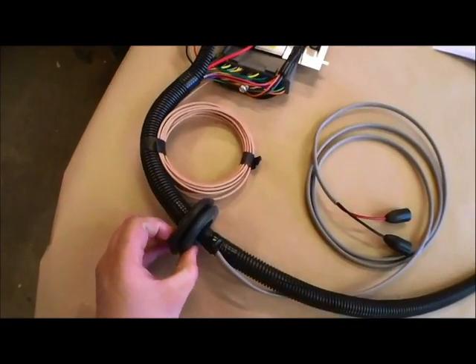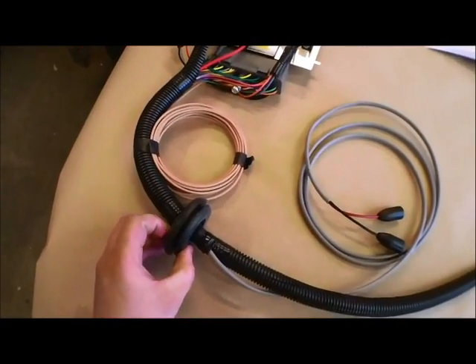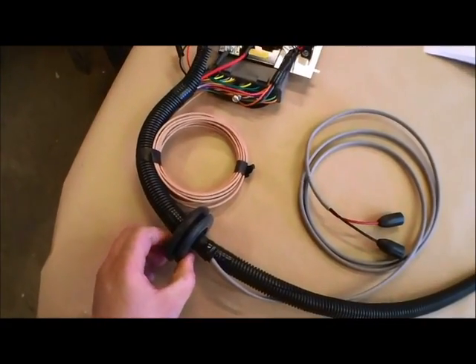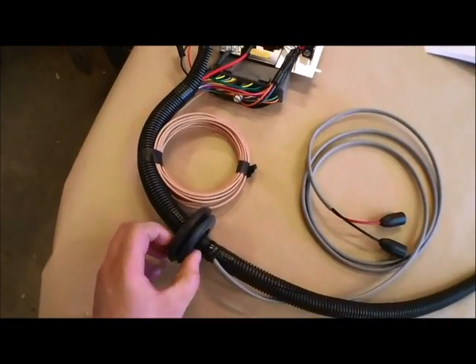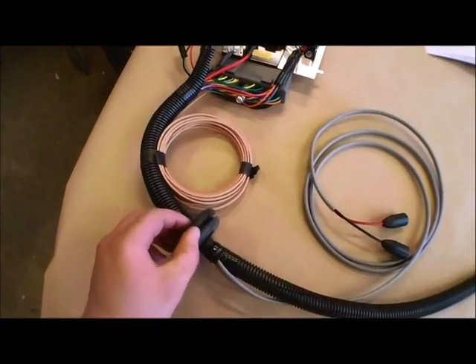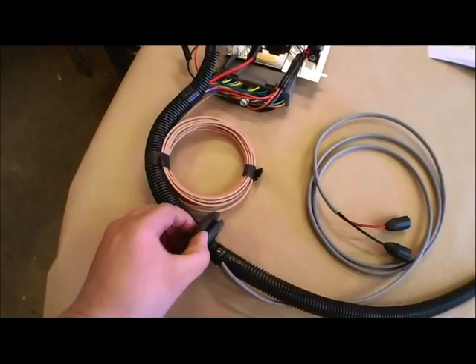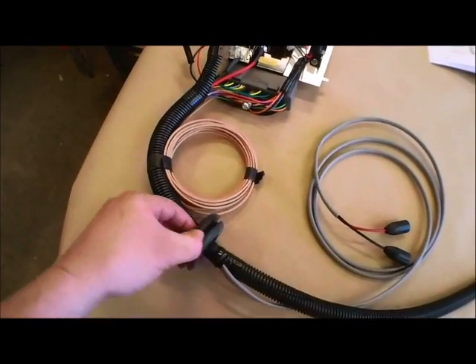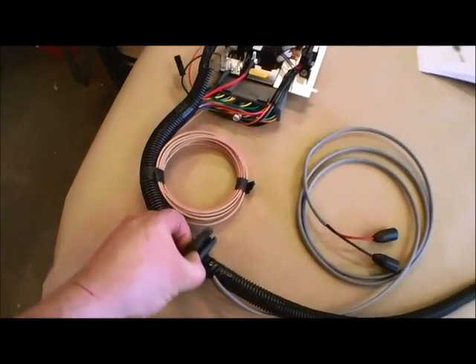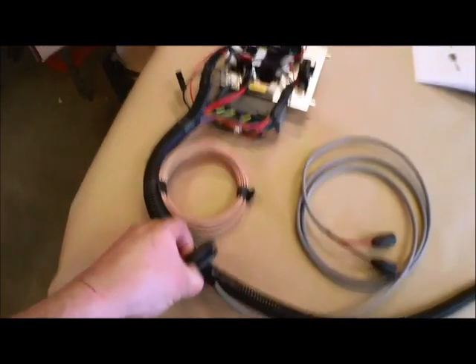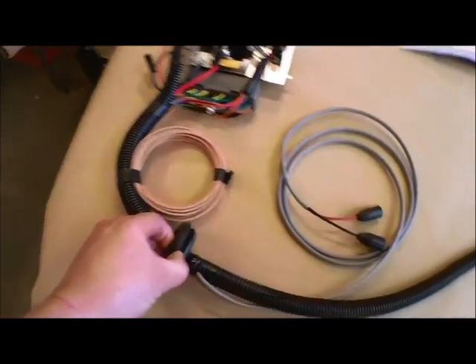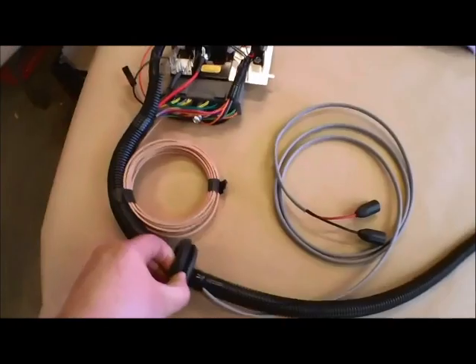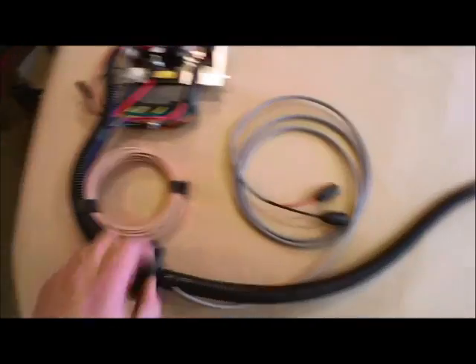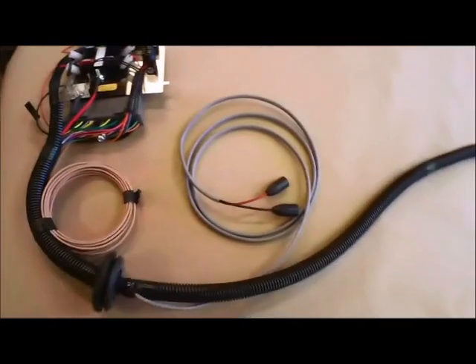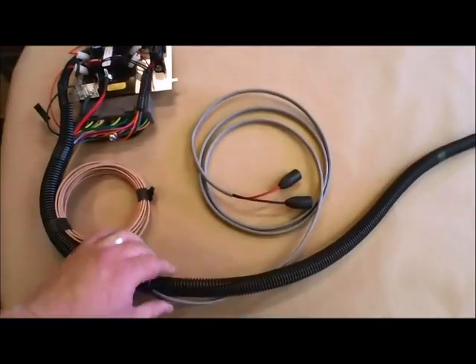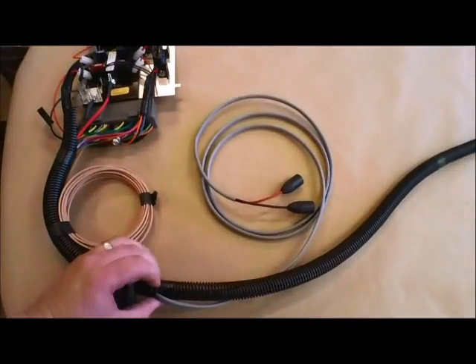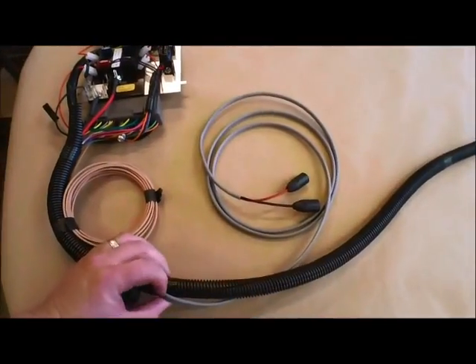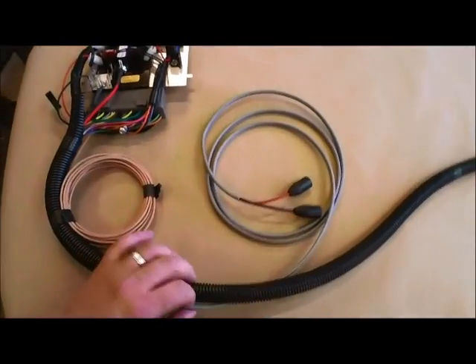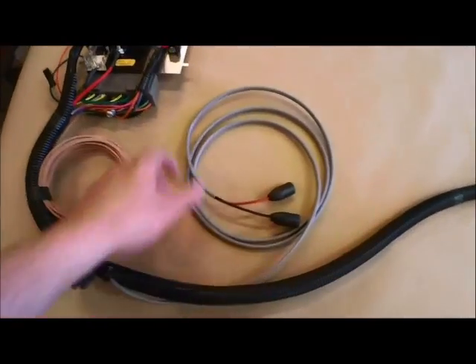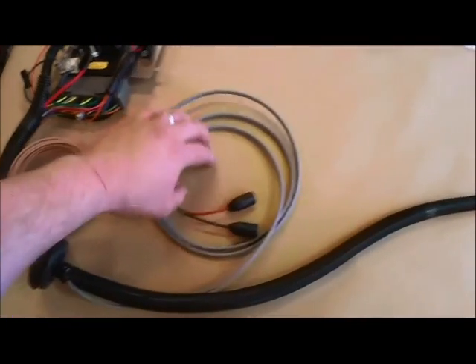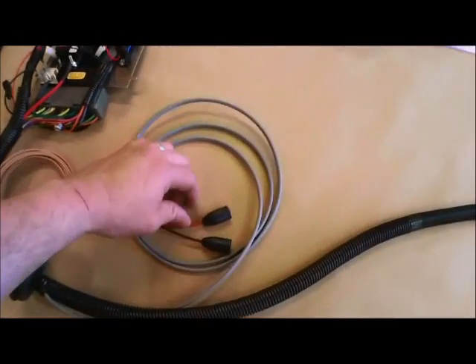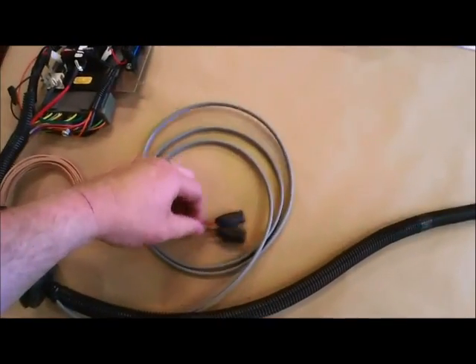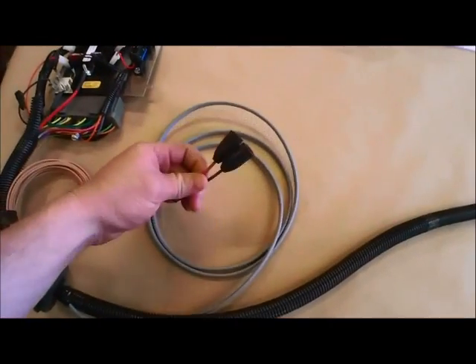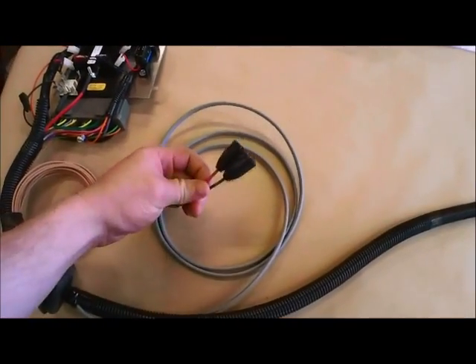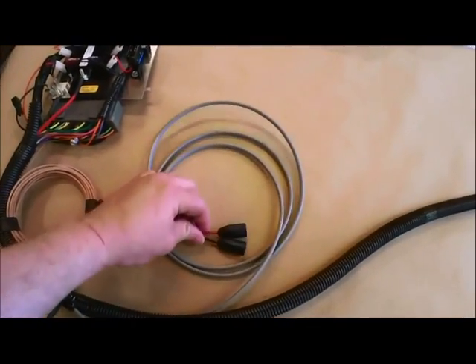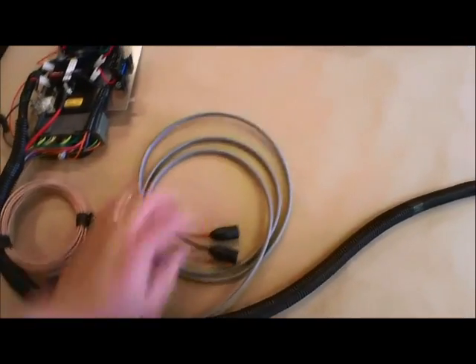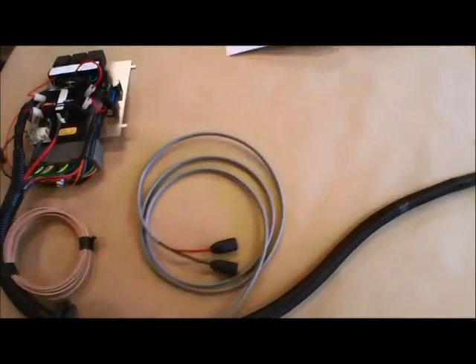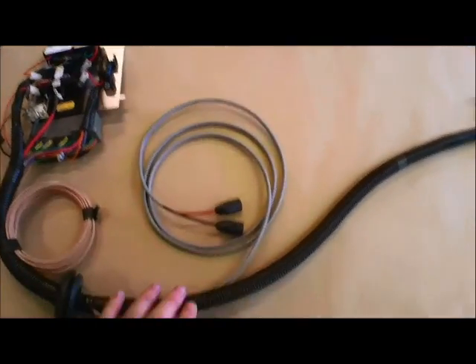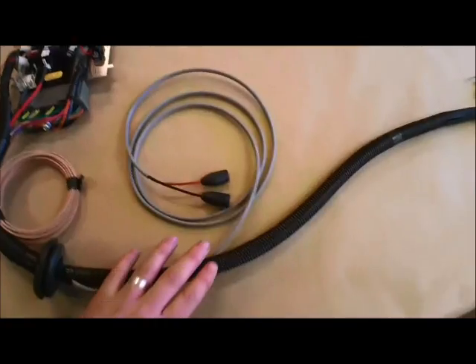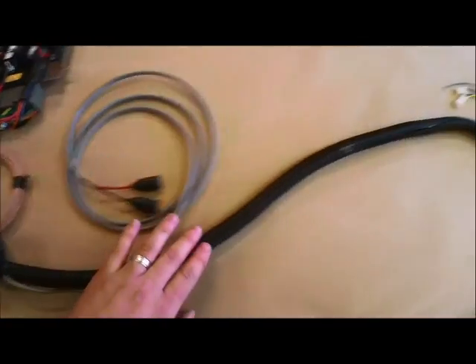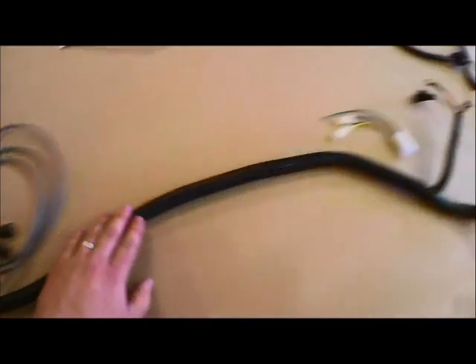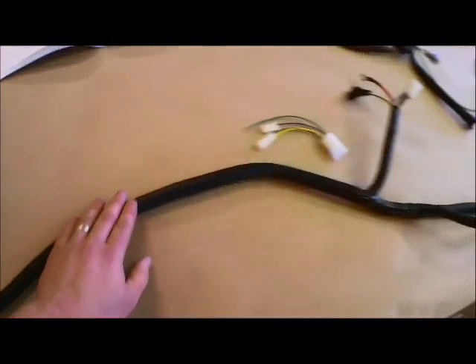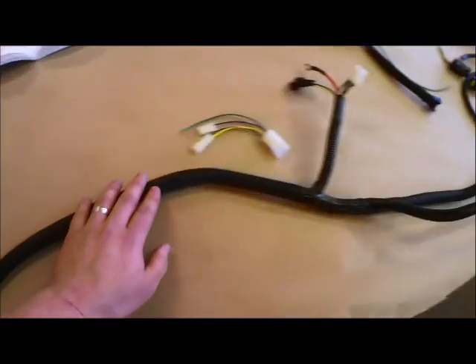This is the grommet. It's going to be found in the firewall underneath the bench seat. Going down the harness here you have the fuel pump wires.